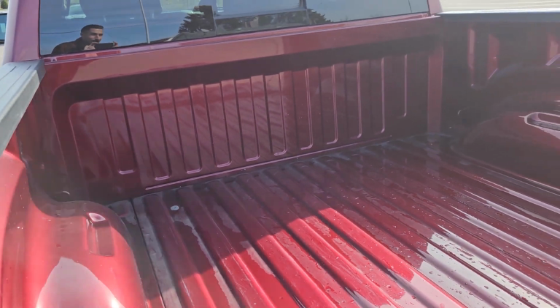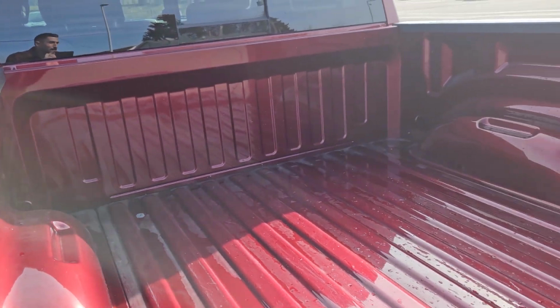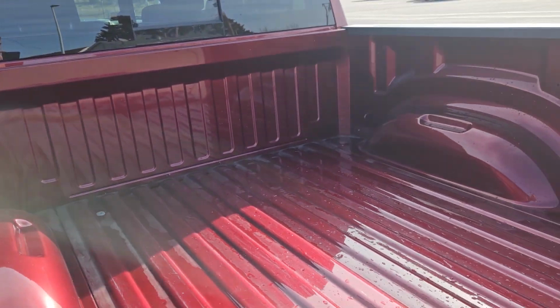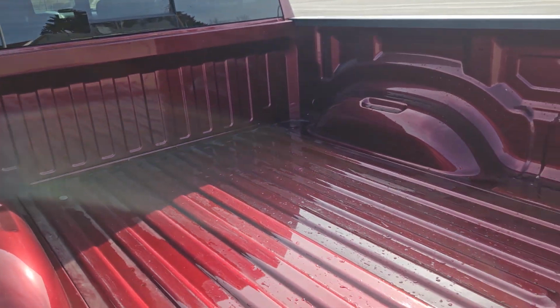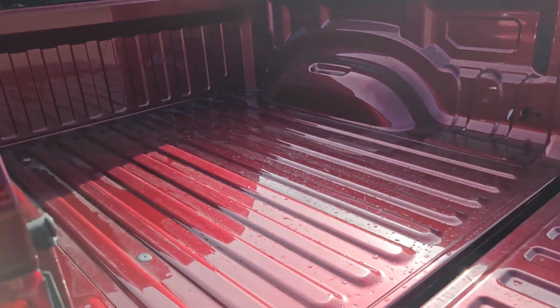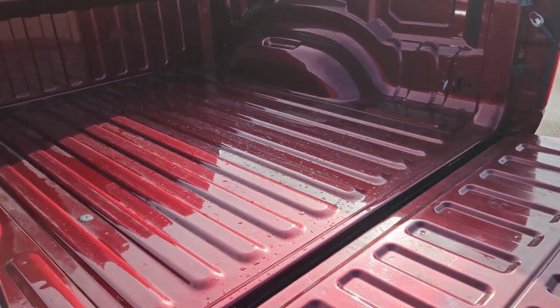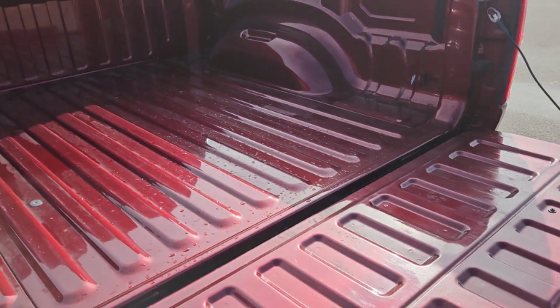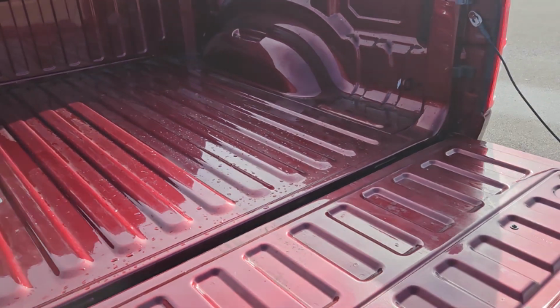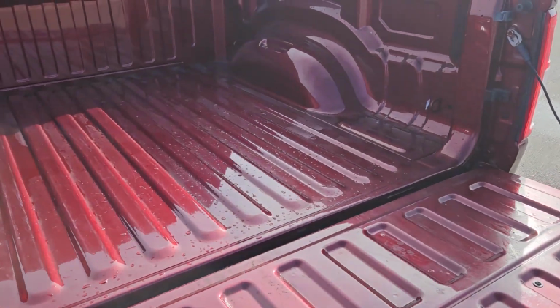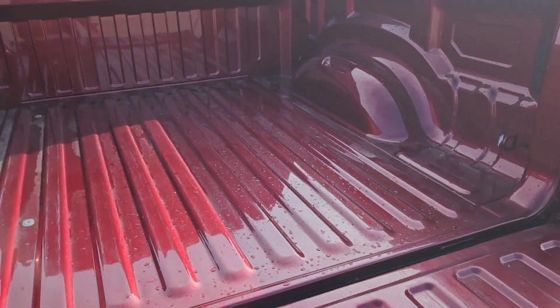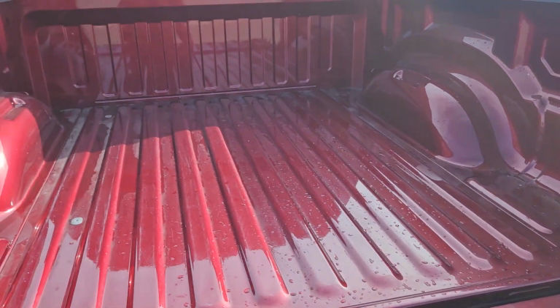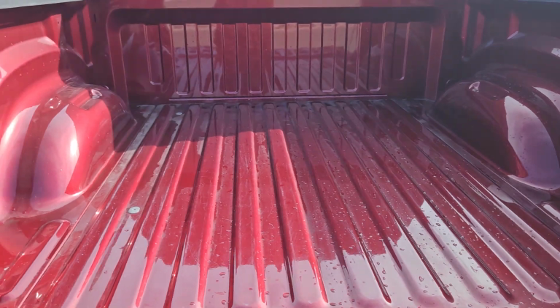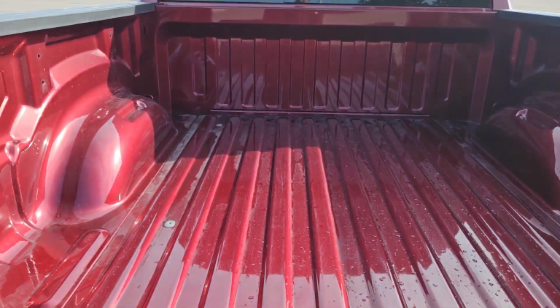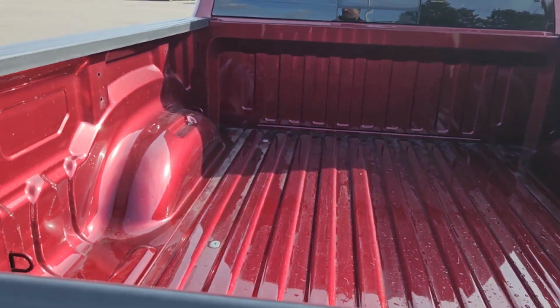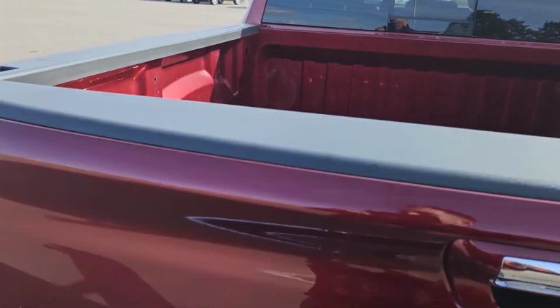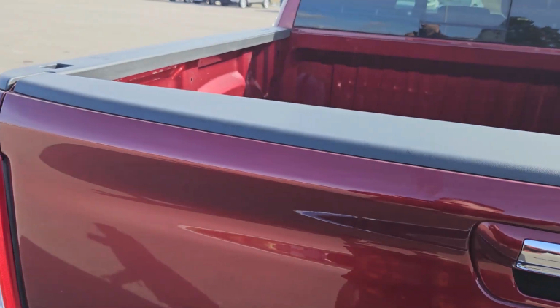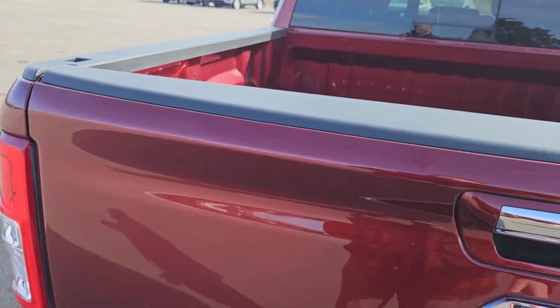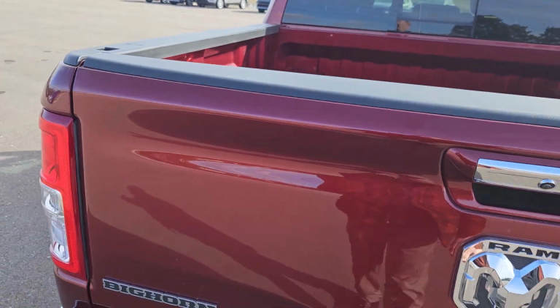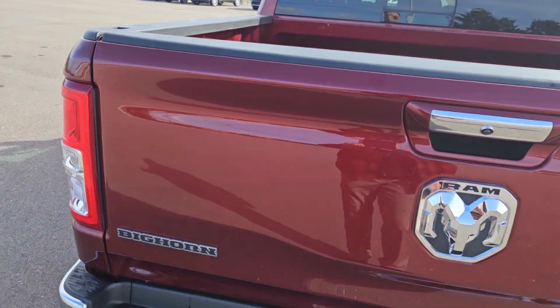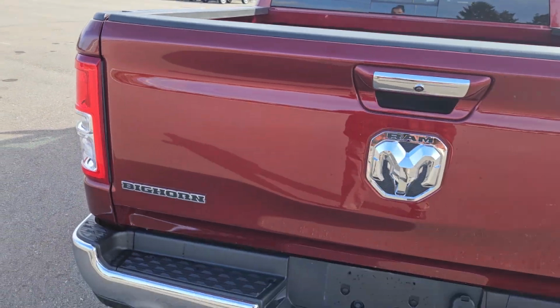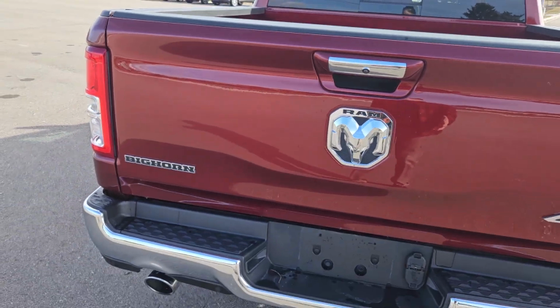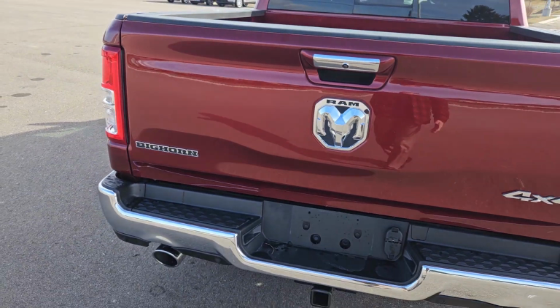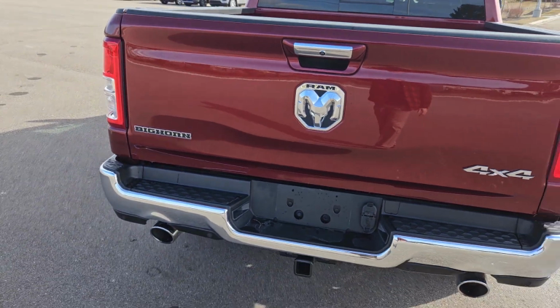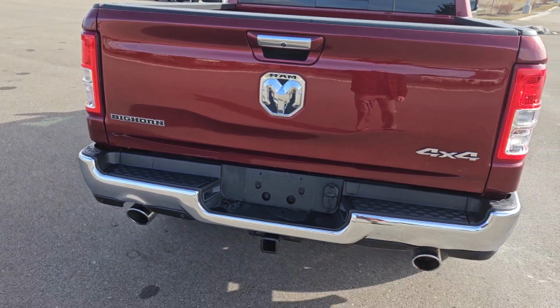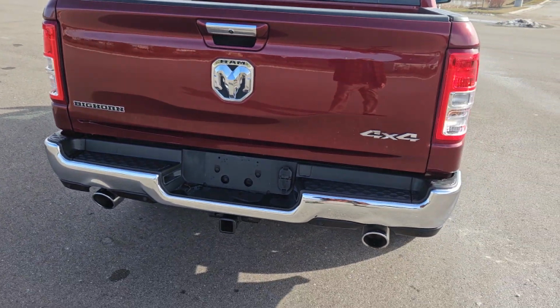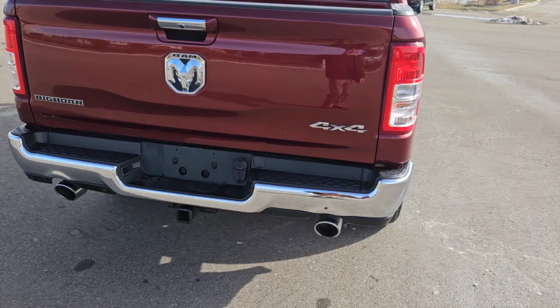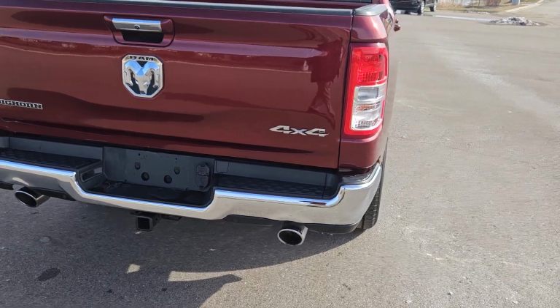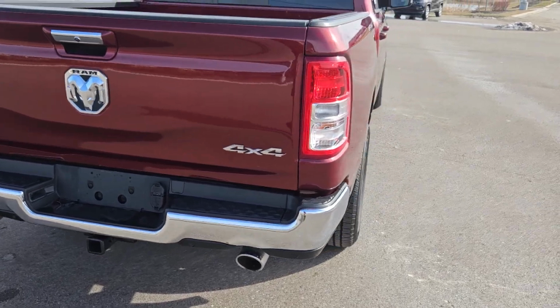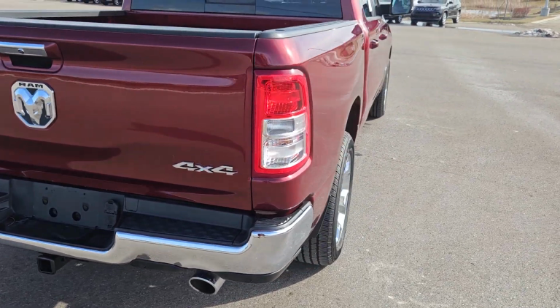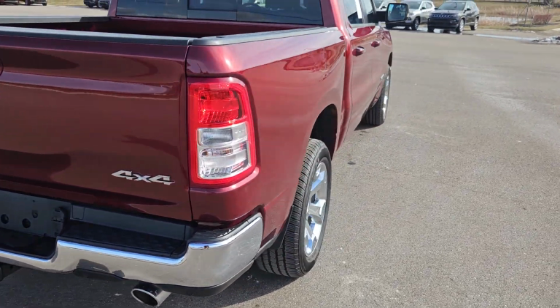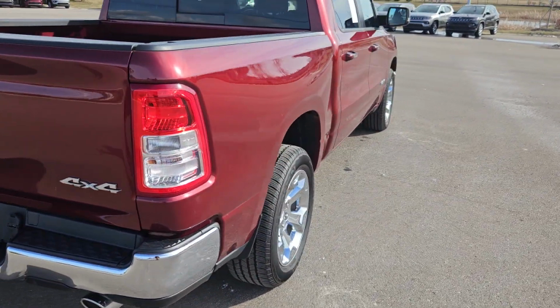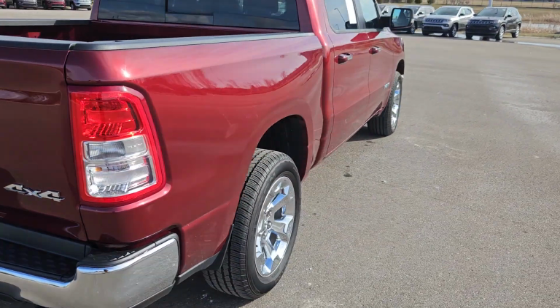We could throw a bed liner in there to keep it nice — it's already nice. We could put wheel-to-wheel side steps on it. I don't need to add a remote start.